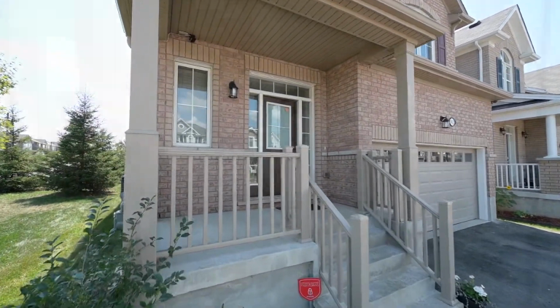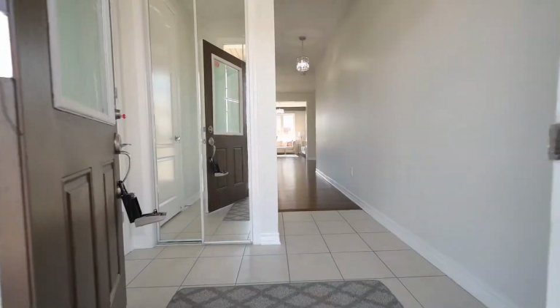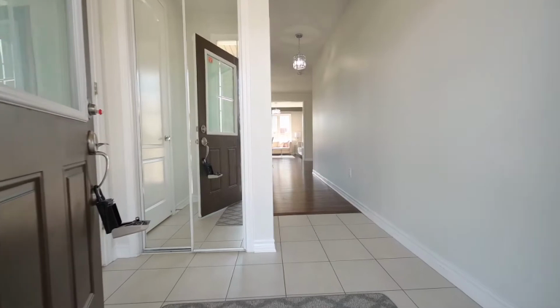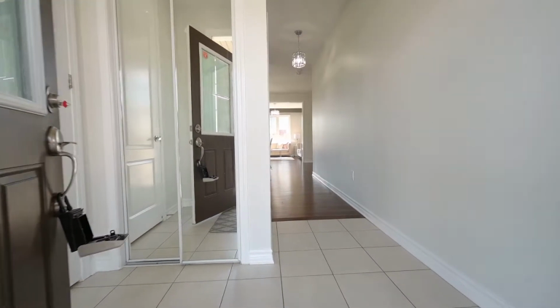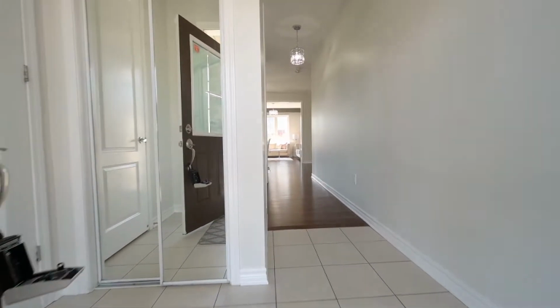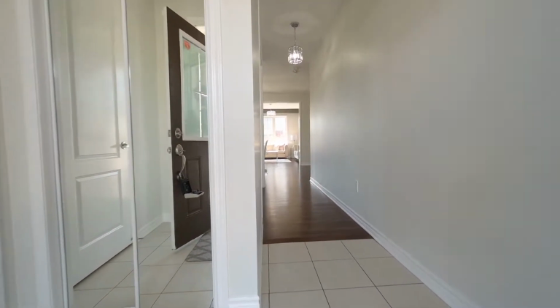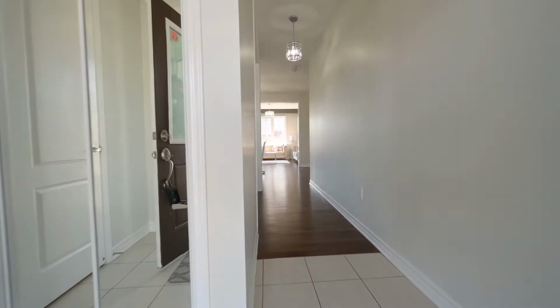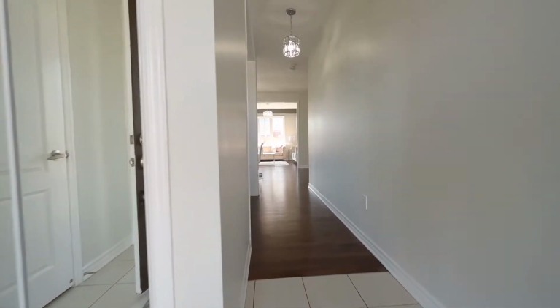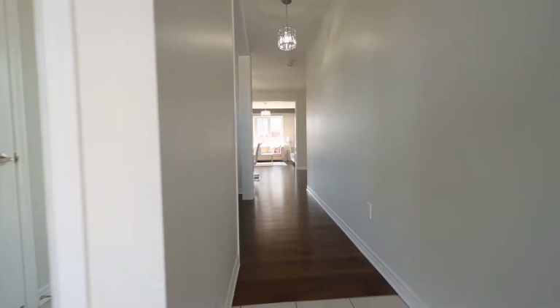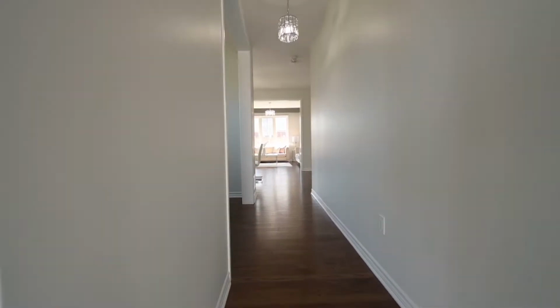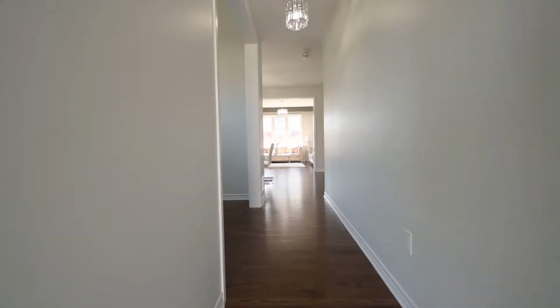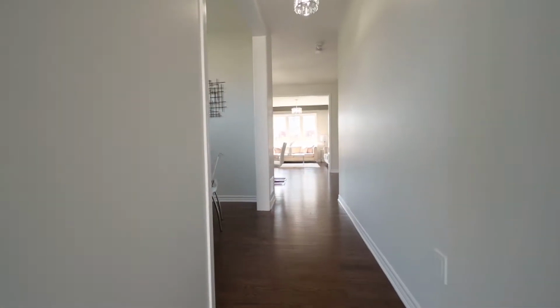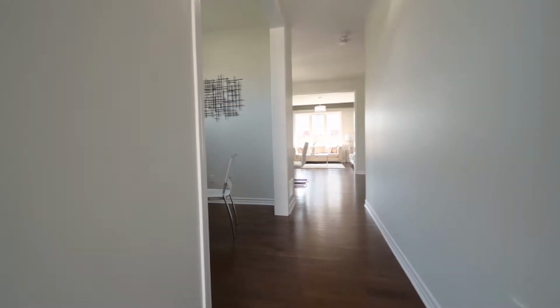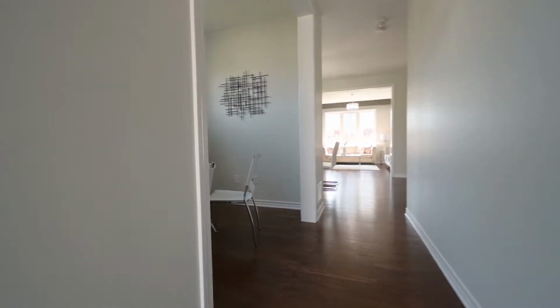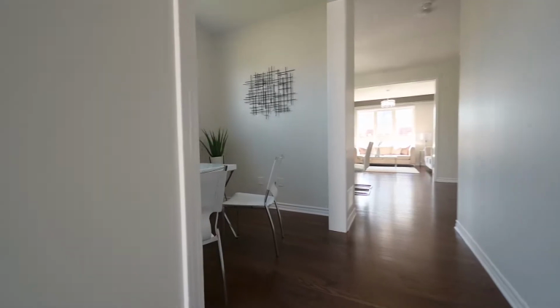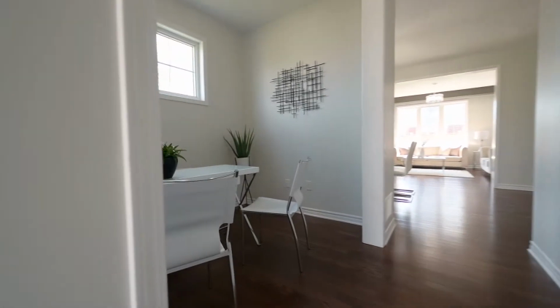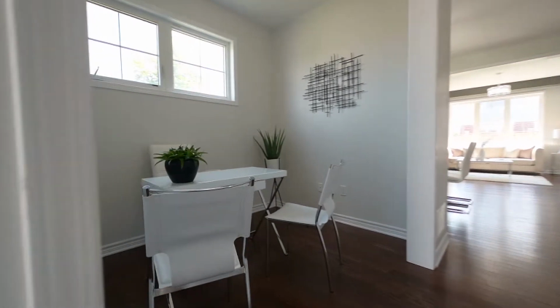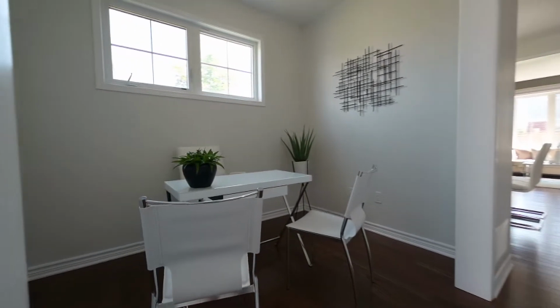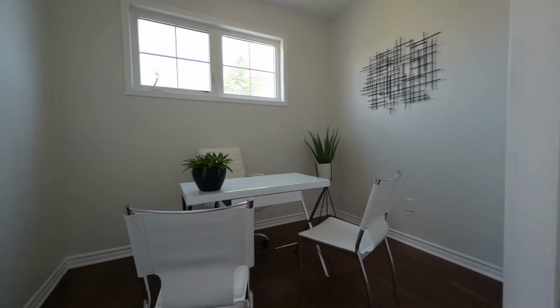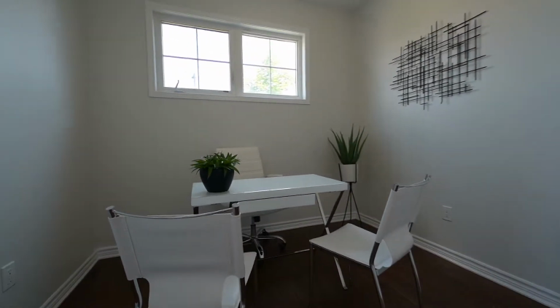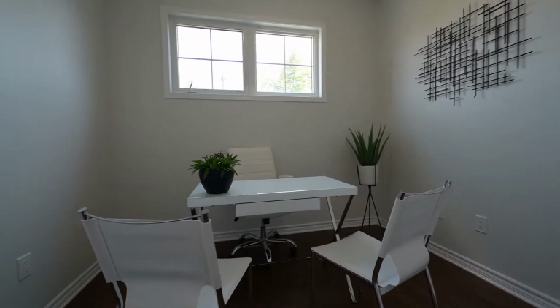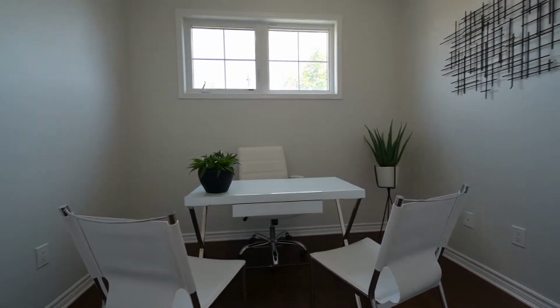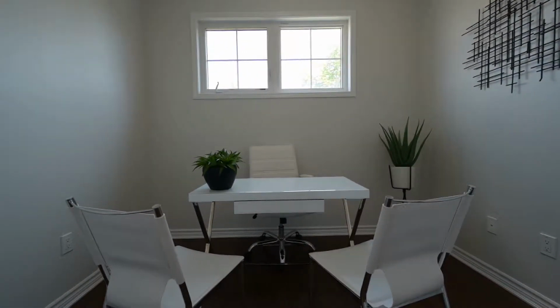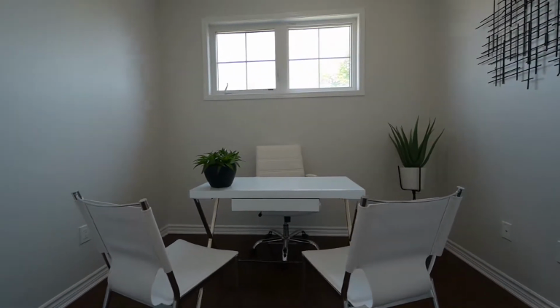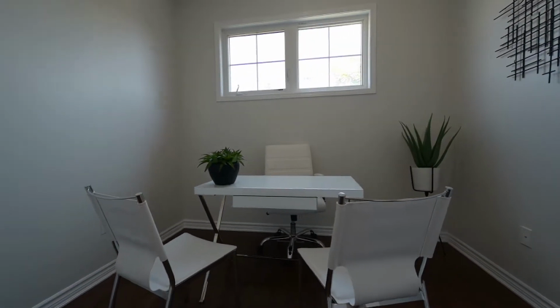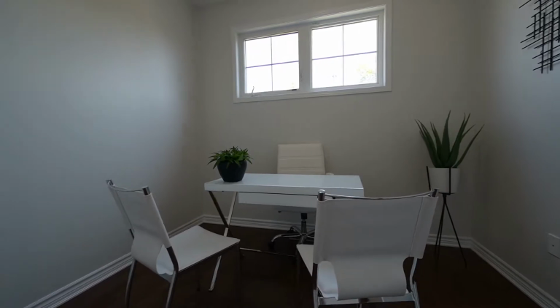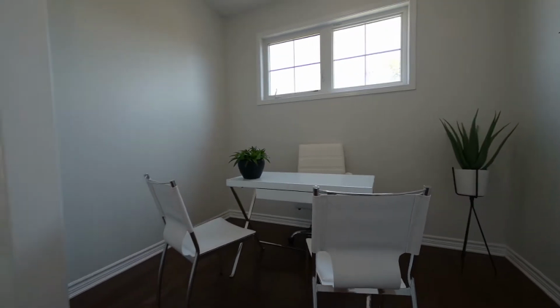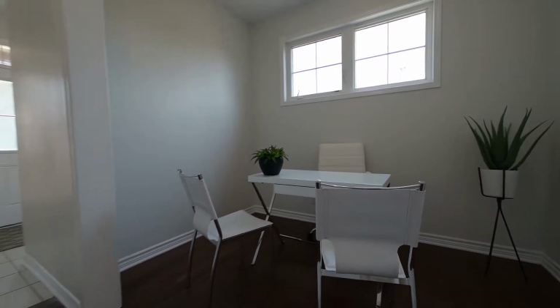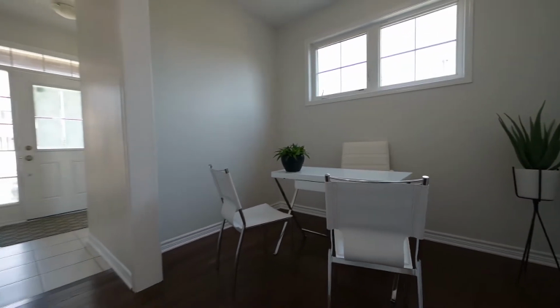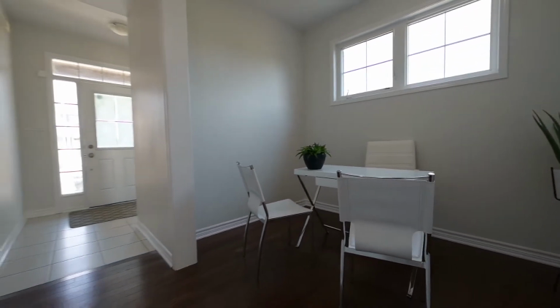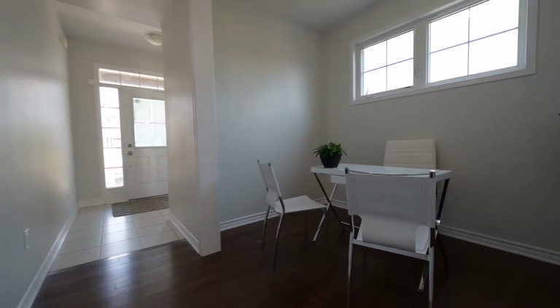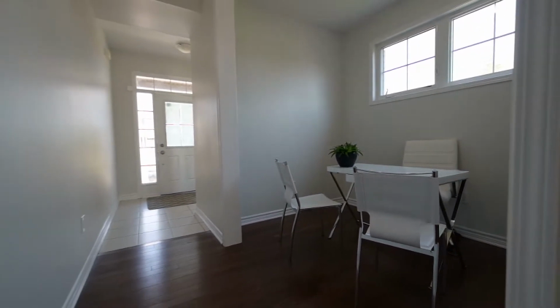Inside, the brilliant bright white look is the first impression — a clean and refreshing vibrance that carries throughout the home. There's an office nook along the way to the gathering space upon the main floor.